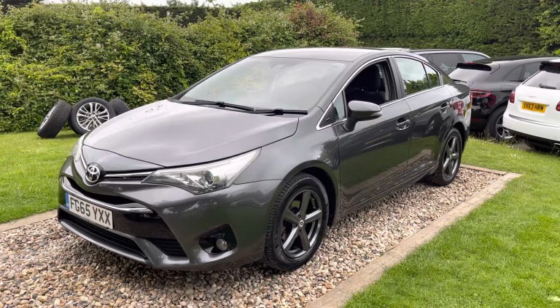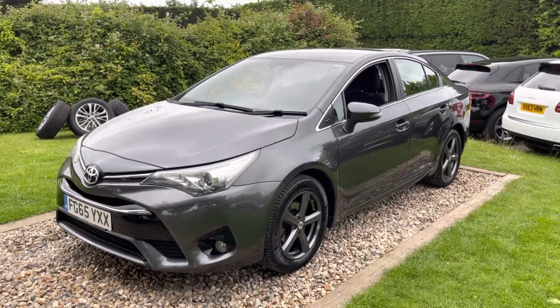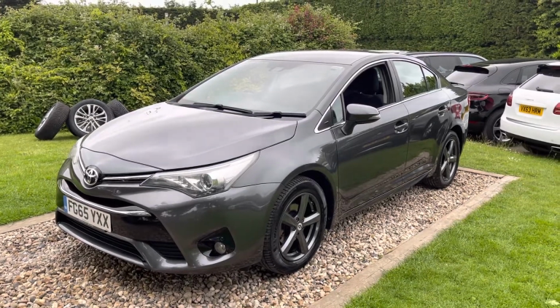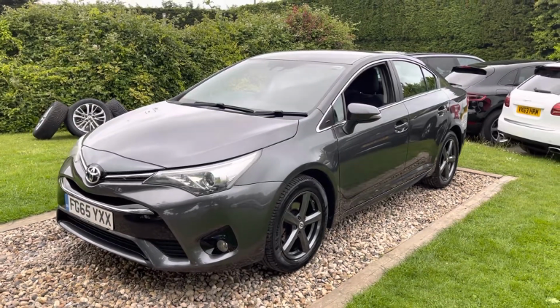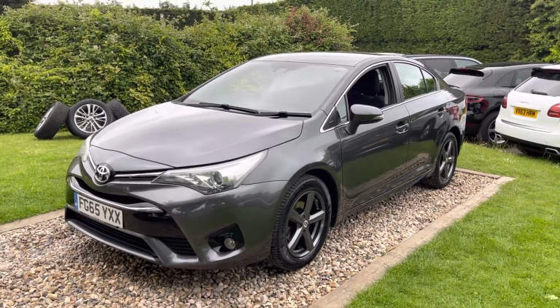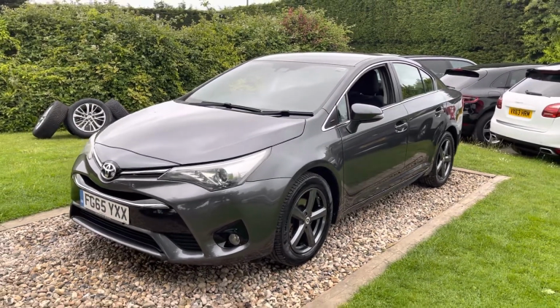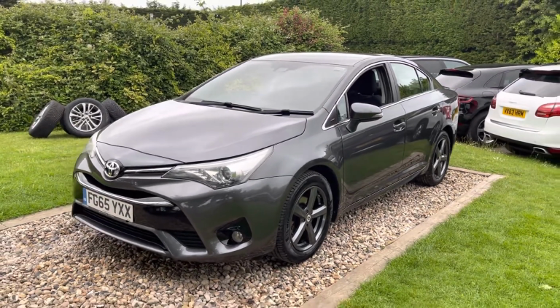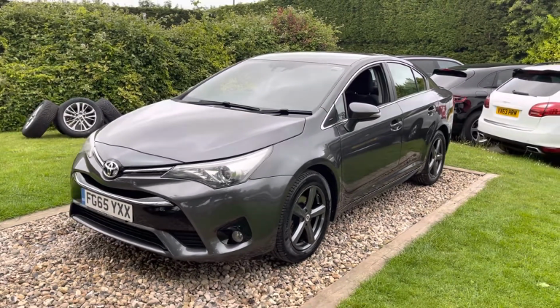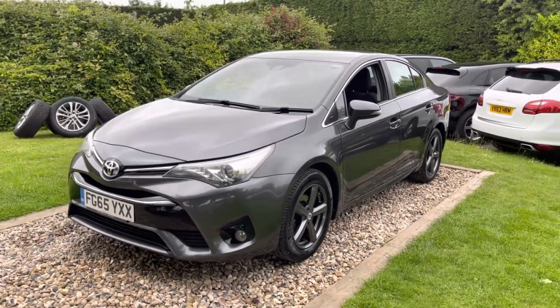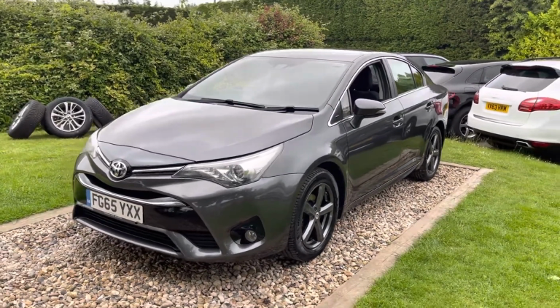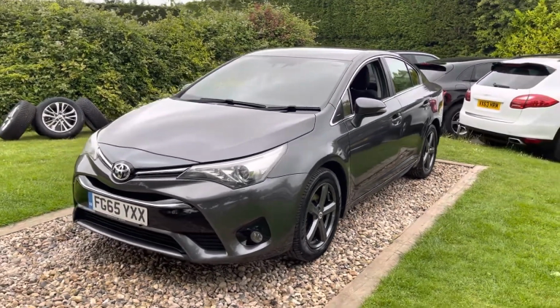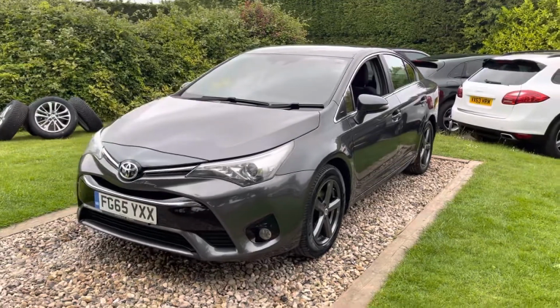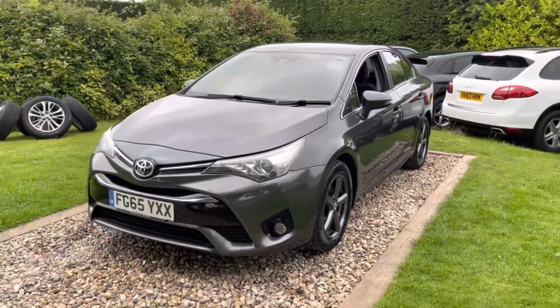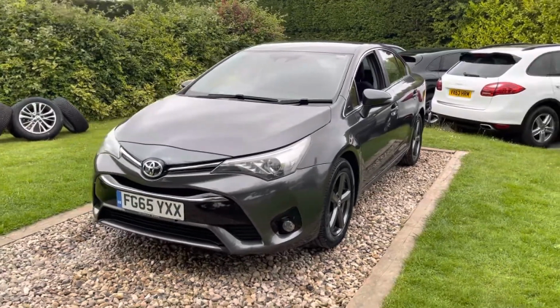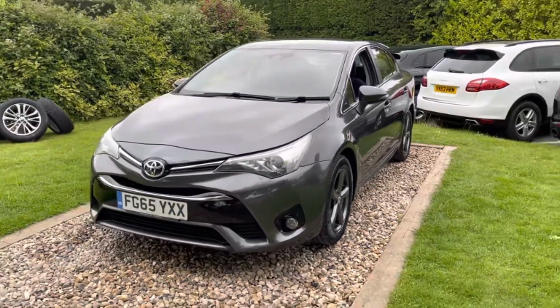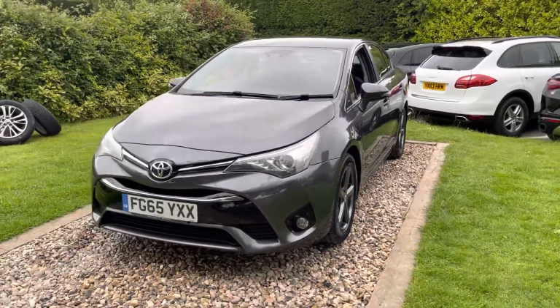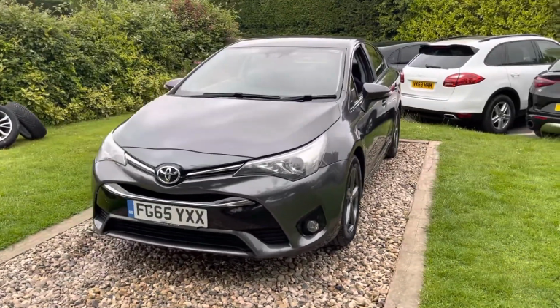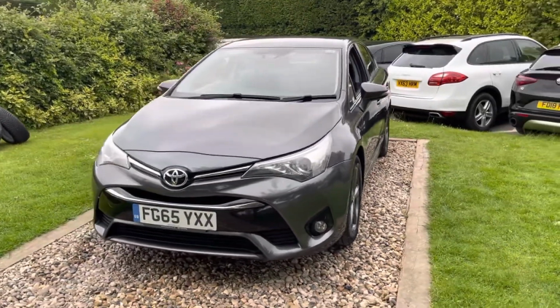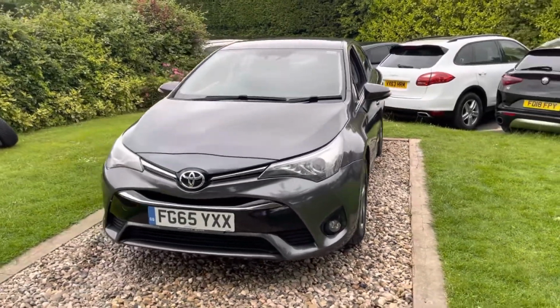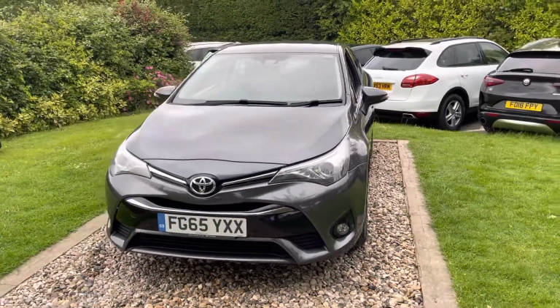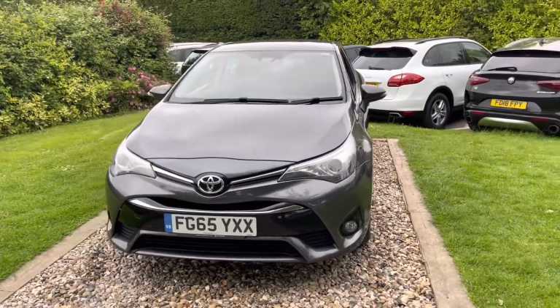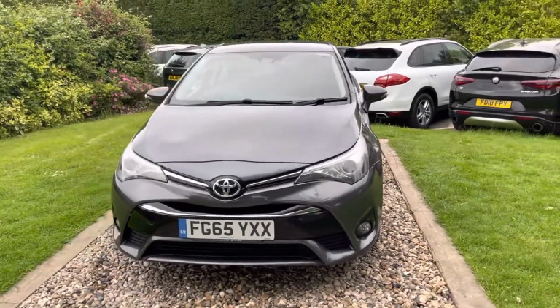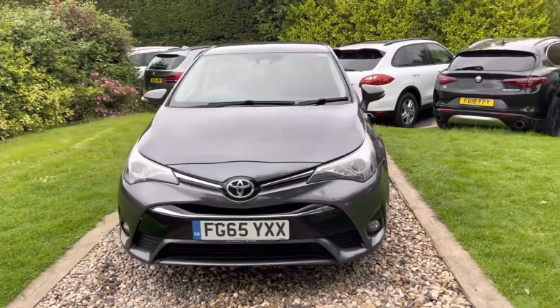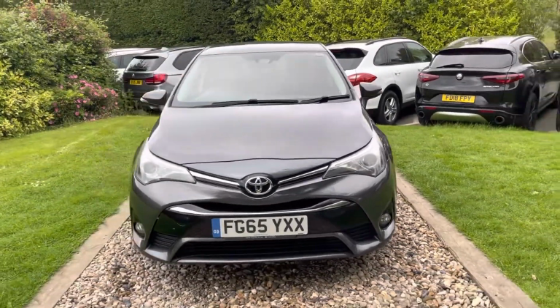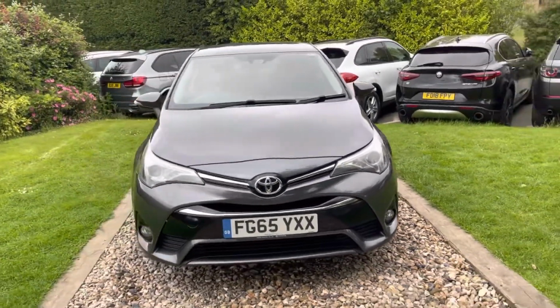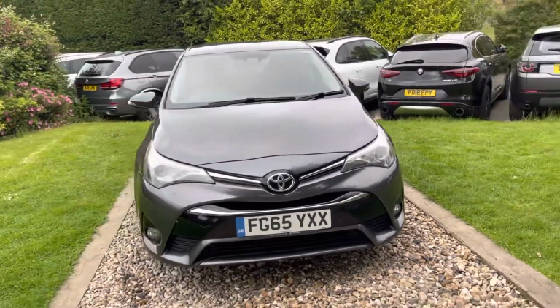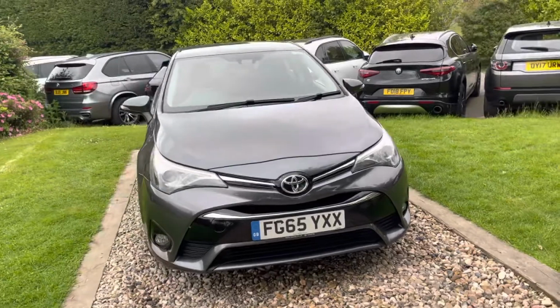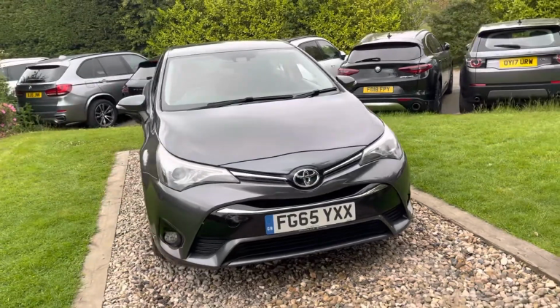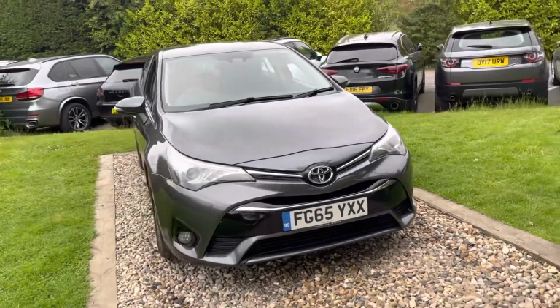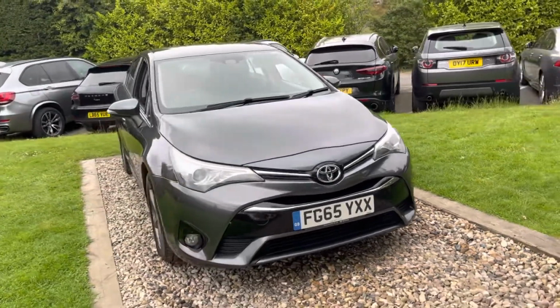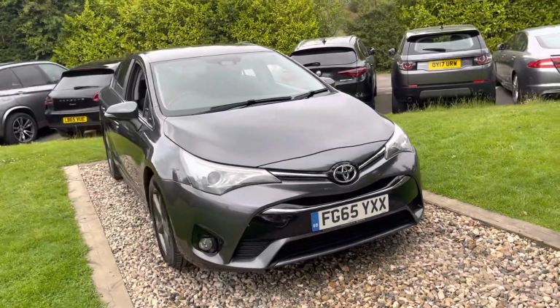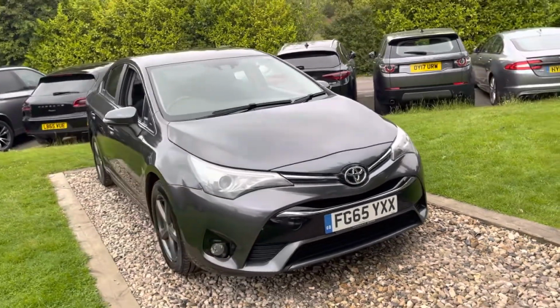Good afternoon guys, welcome to Oakwoods Group. Nice car here for you this afternoon, recently taken in part exchange. It's September 2015, 65-registered Toyota Avensis 1.6 D4D Business Edition.